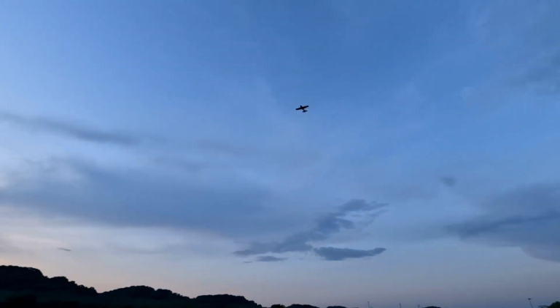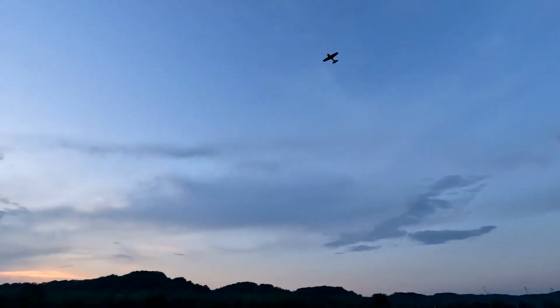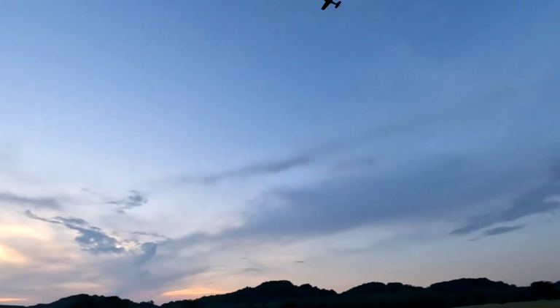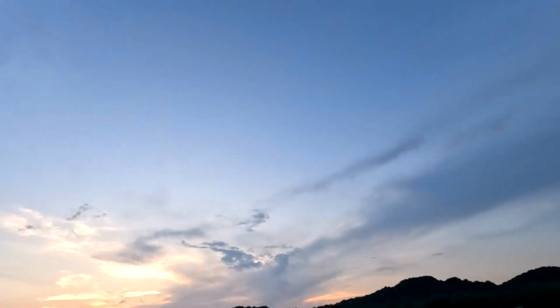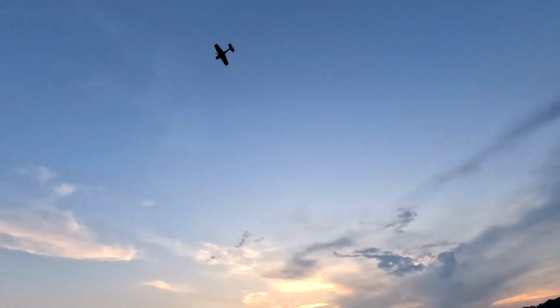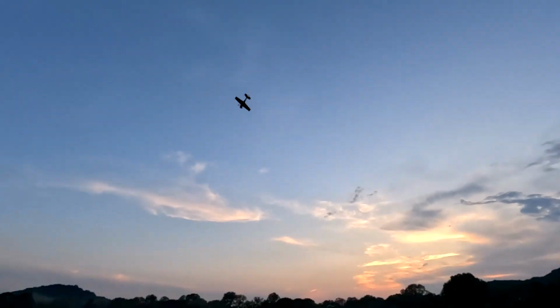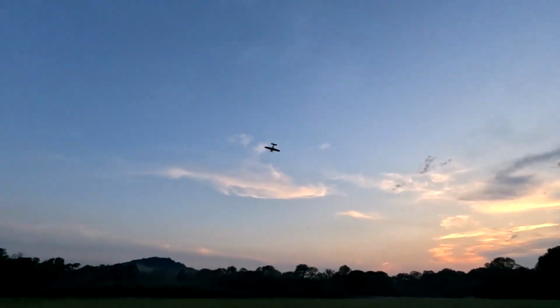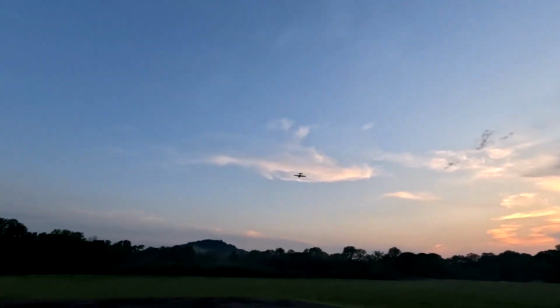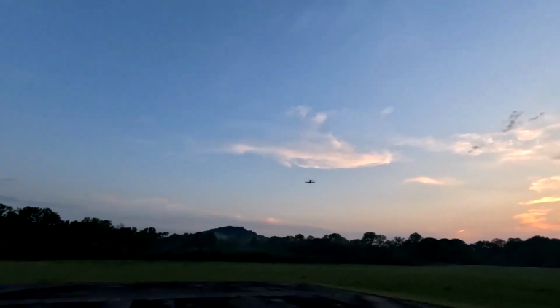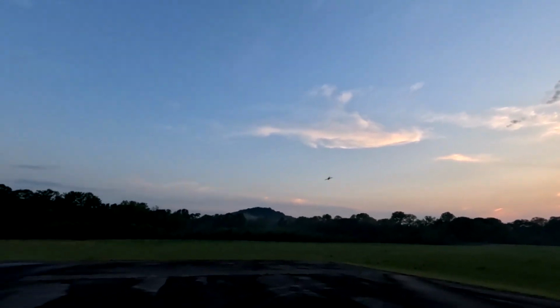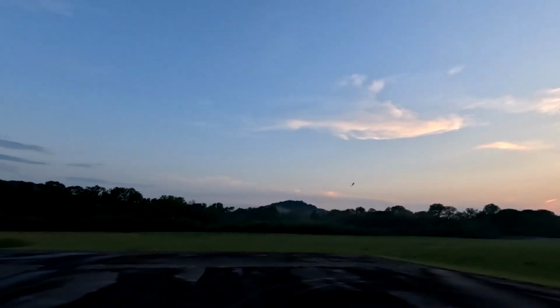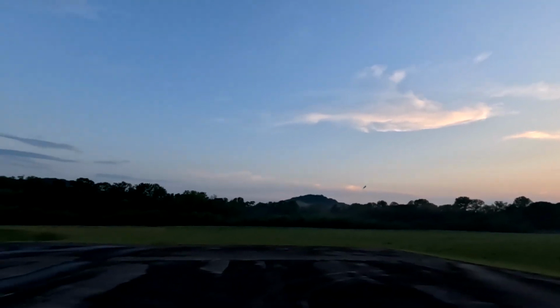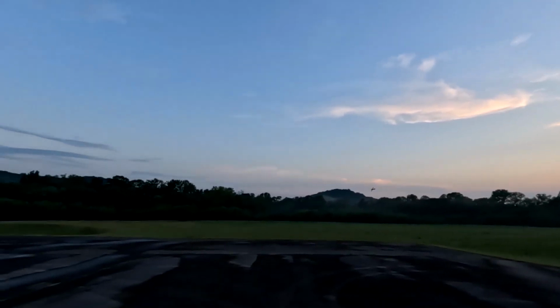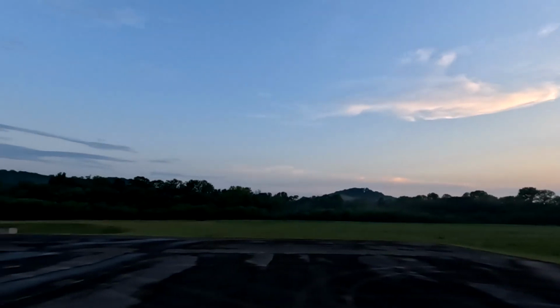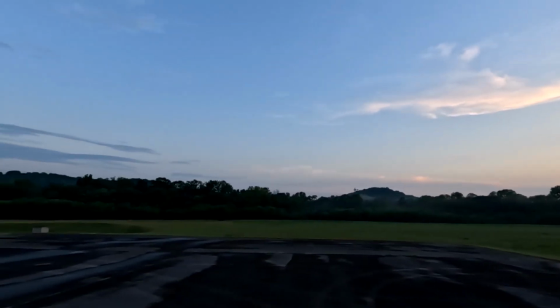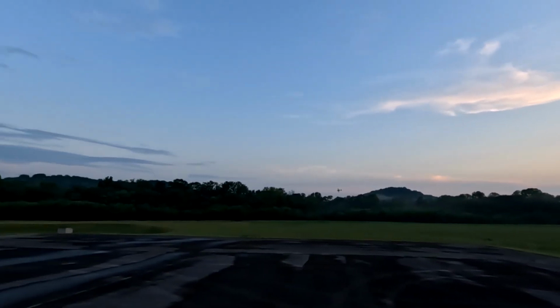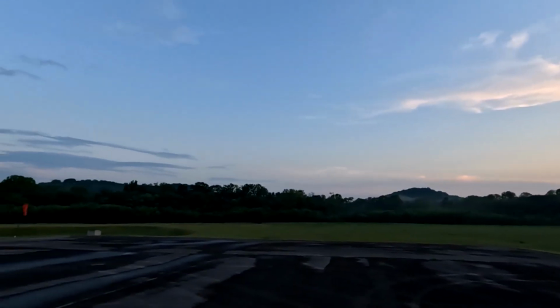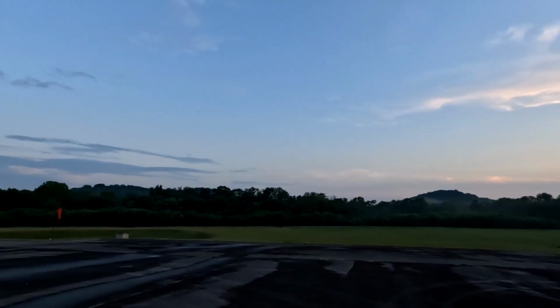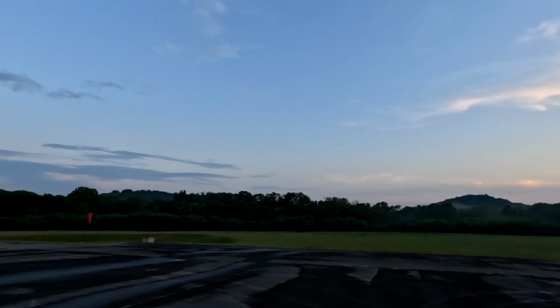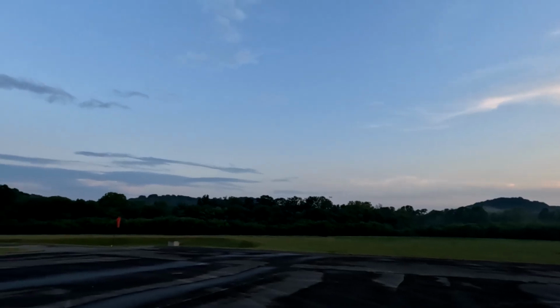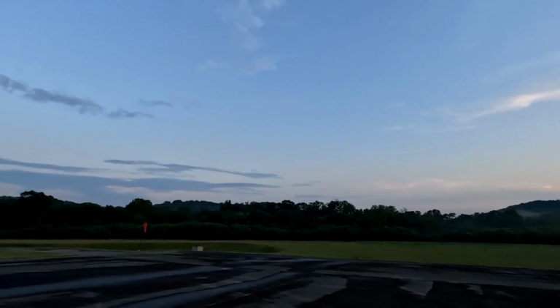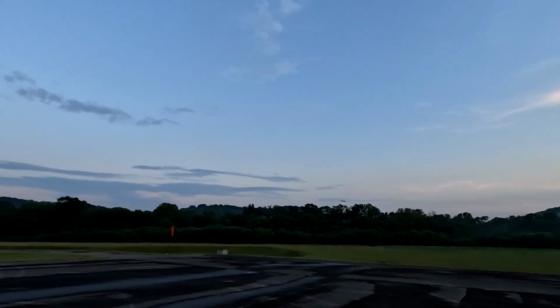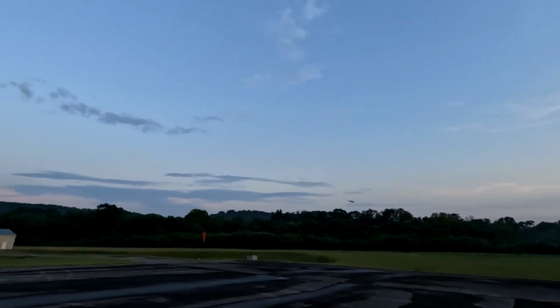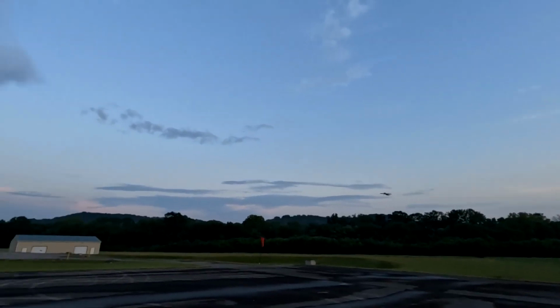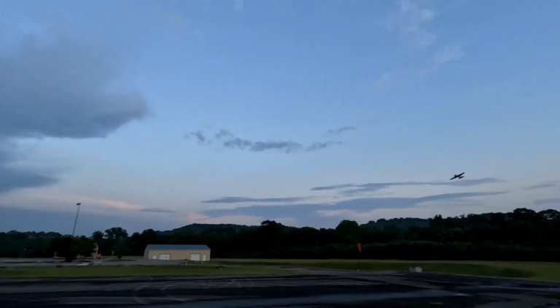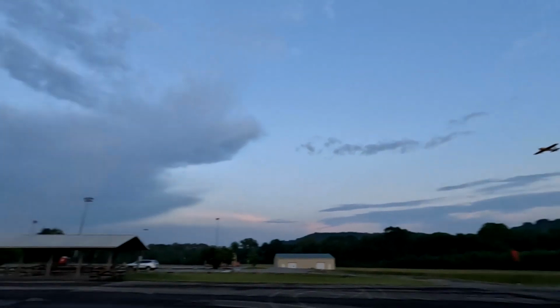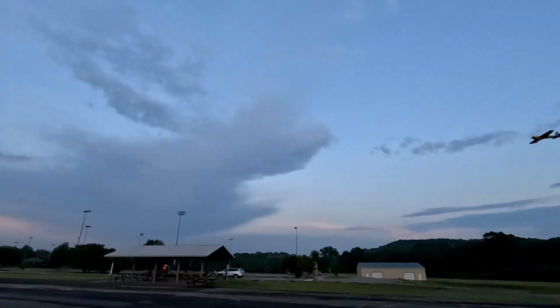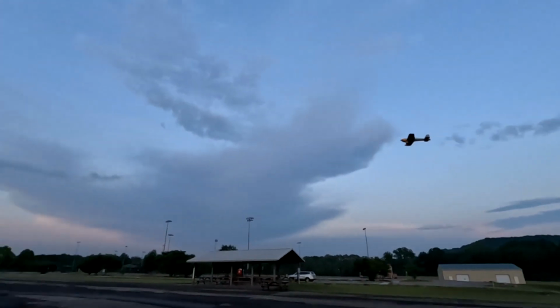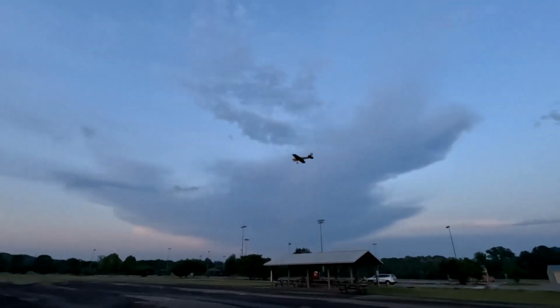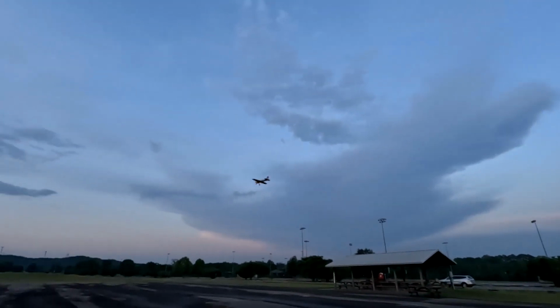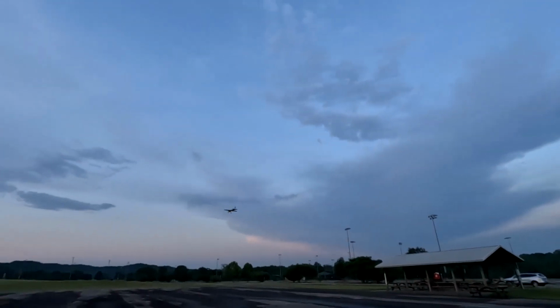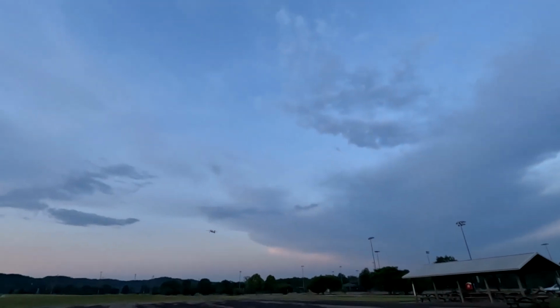I've got to use the rudder to keep it straight — when climbing straight up it has a tendency to go to the left, so I've got to use the rudder to try to keep it straight. It's kind of neat to watch it wiggle-wag up there.